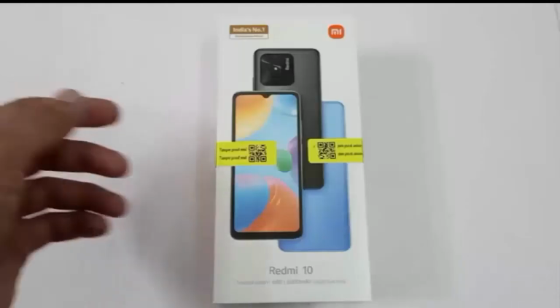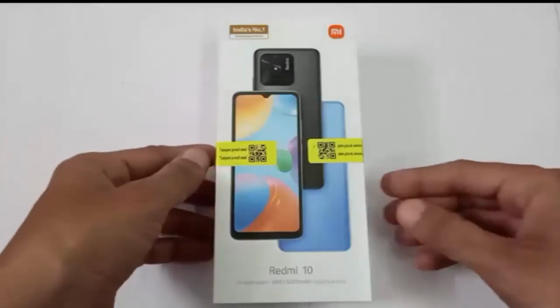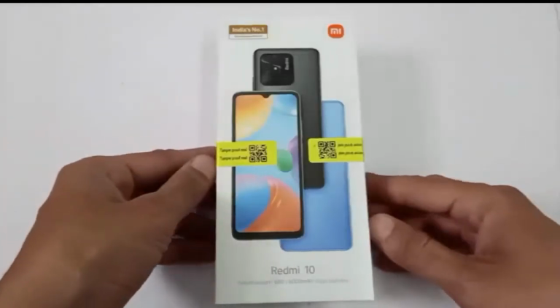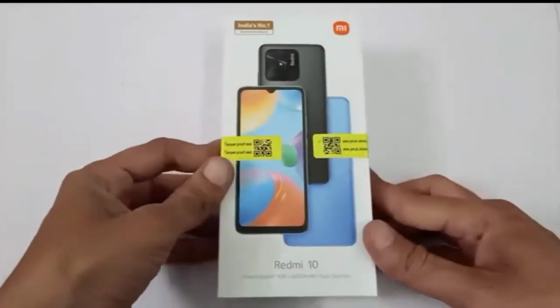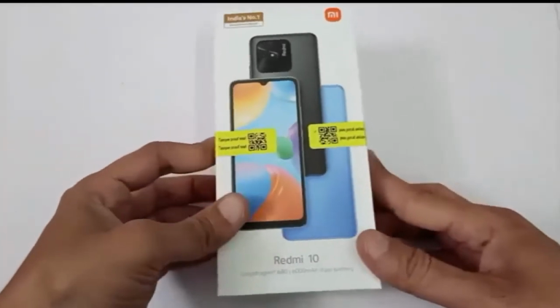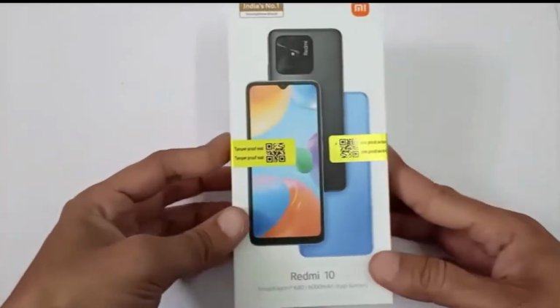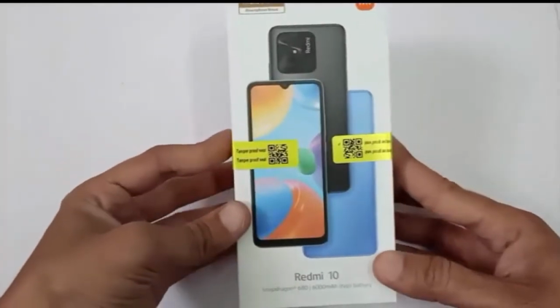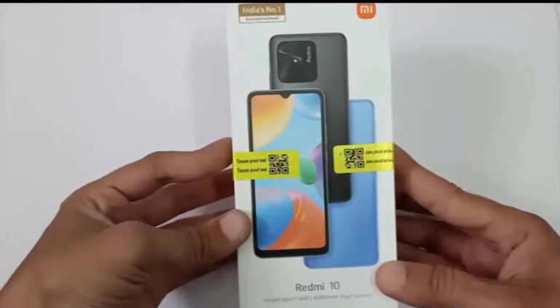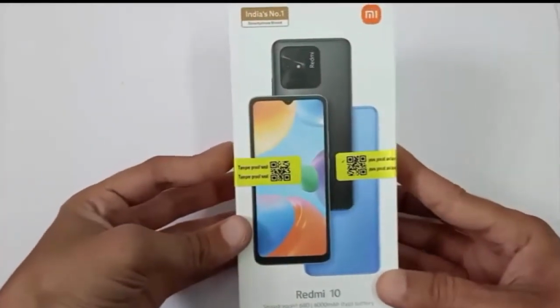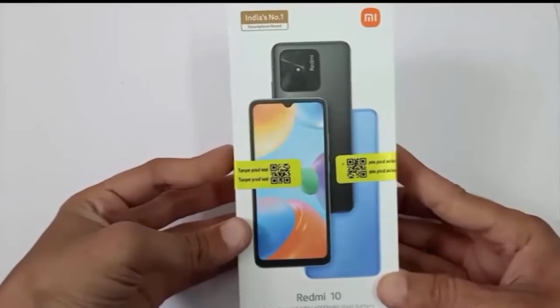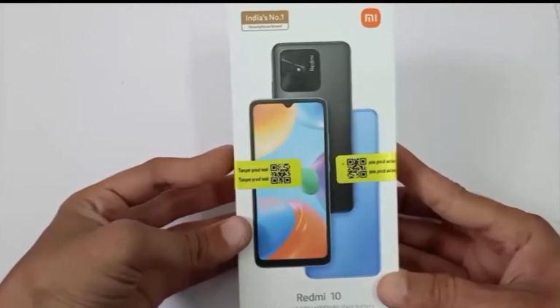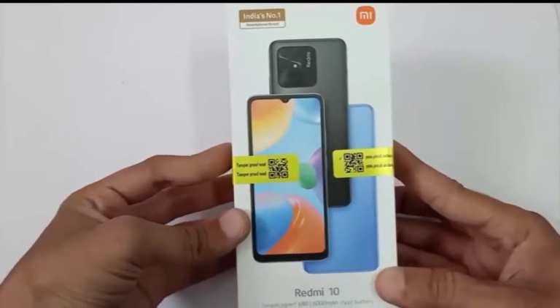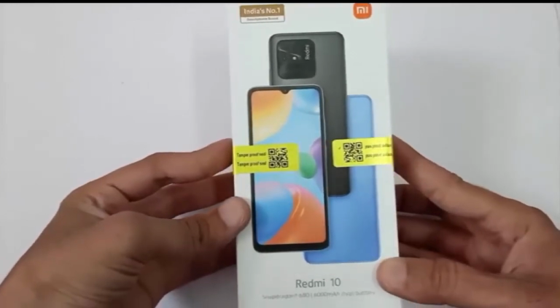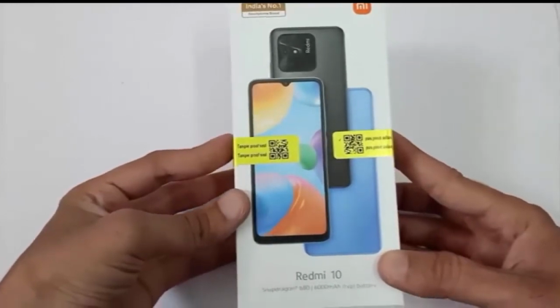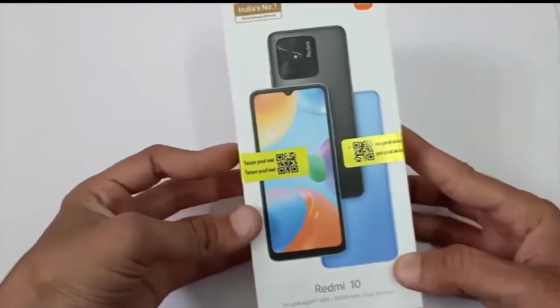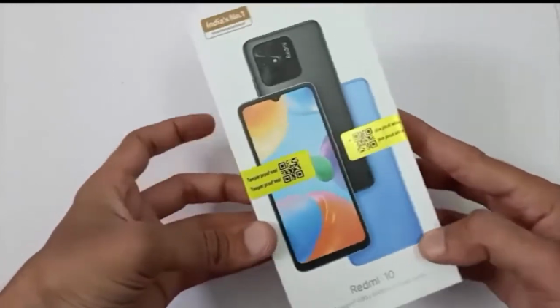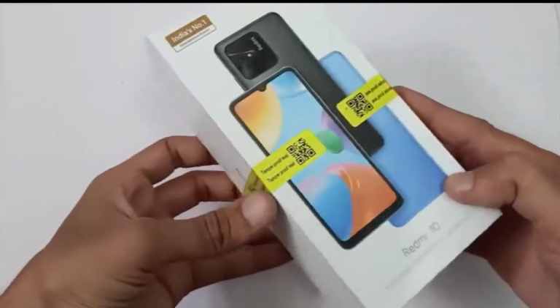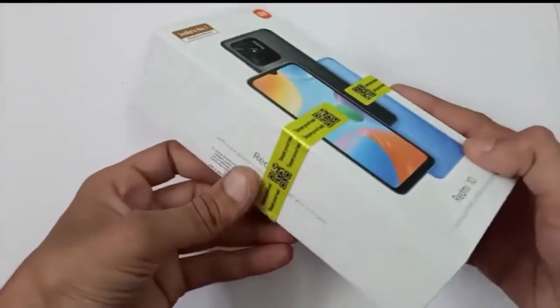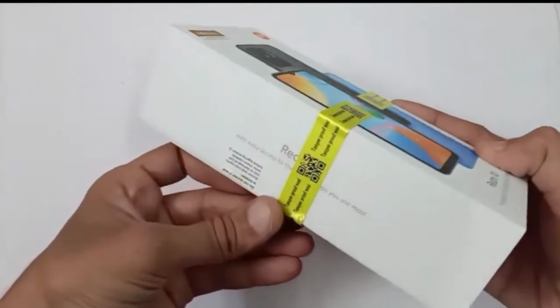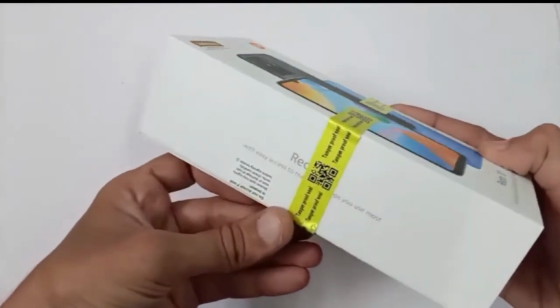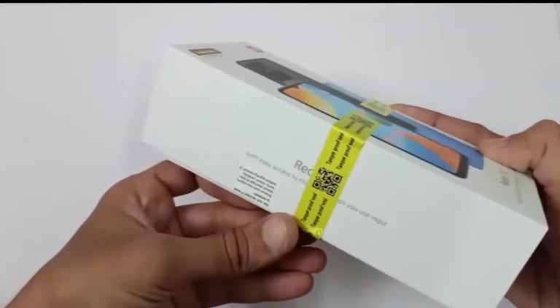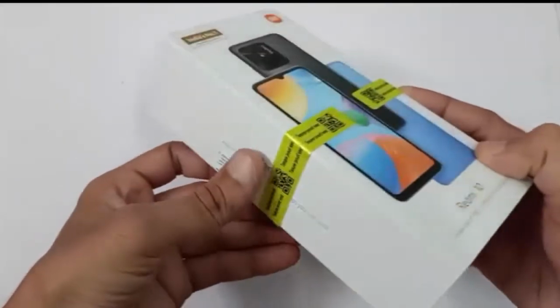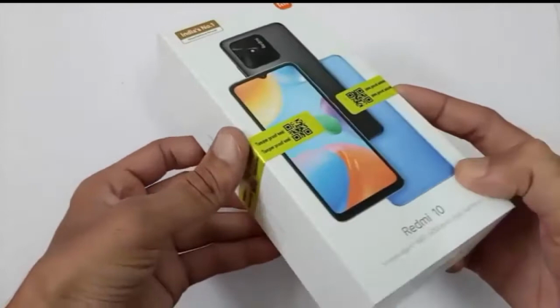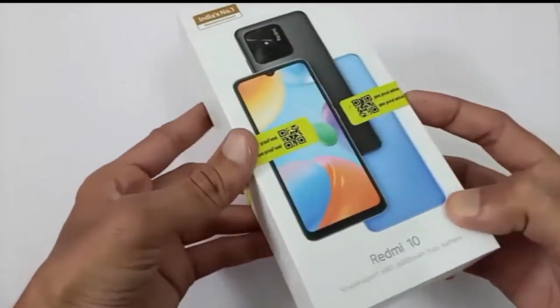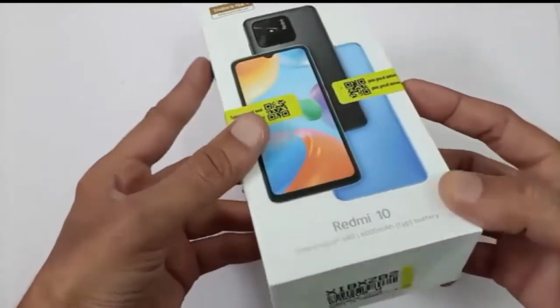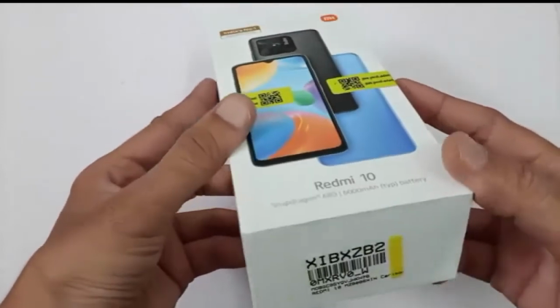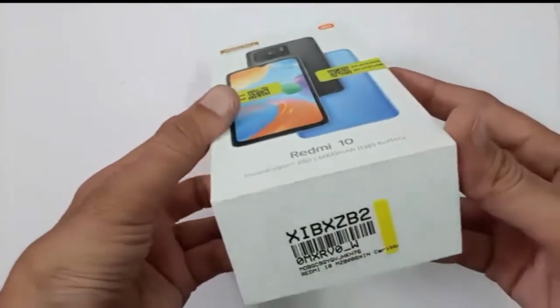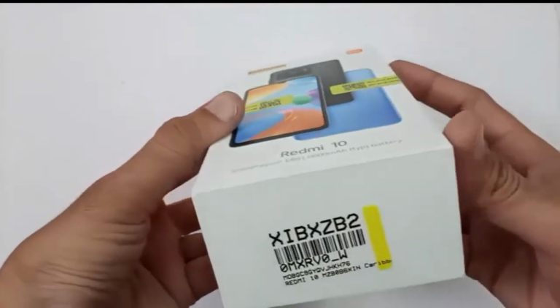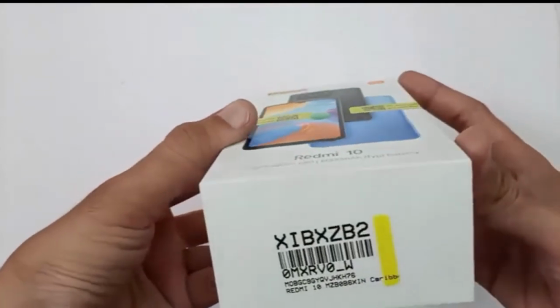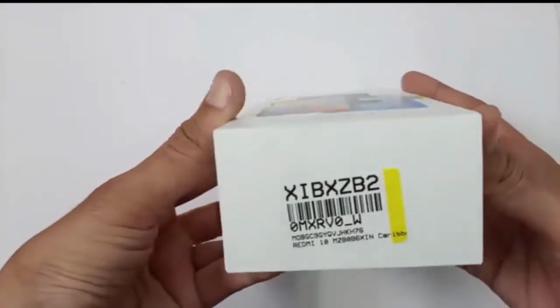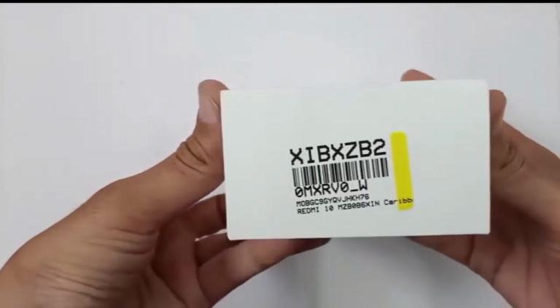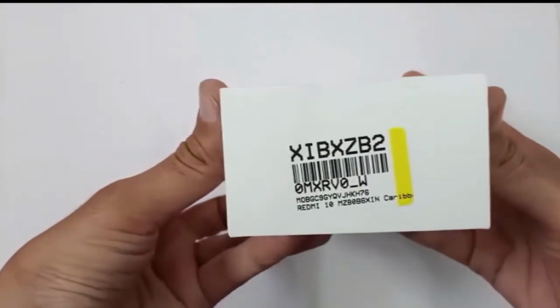Hello guys! Welcome to my Android Tech Channel. Today I am going to show you in this video the unboxing of Redmi 10 Mobile. So before we start the video, if you are not subscribed to my channel, please subscribe. So let's start the video.